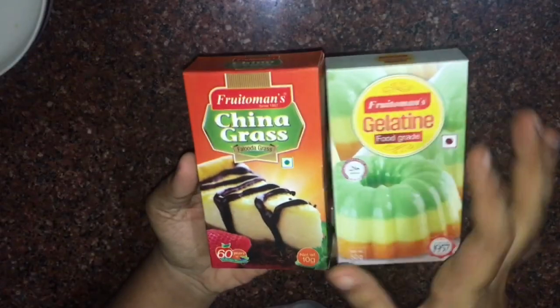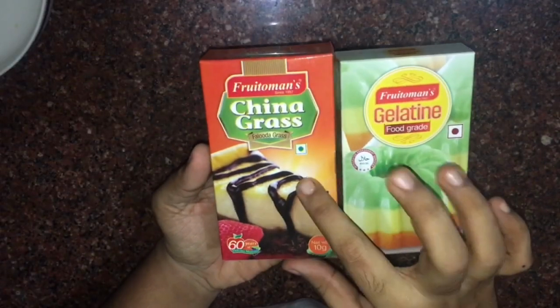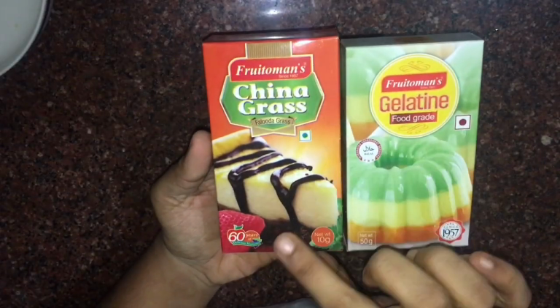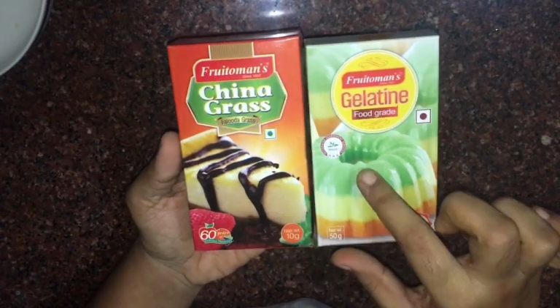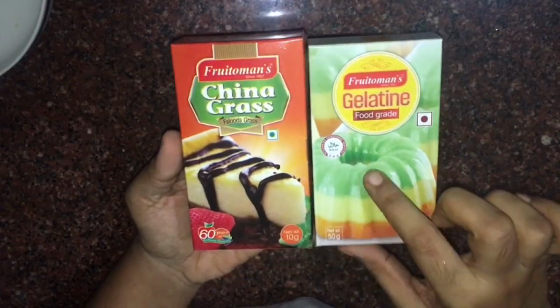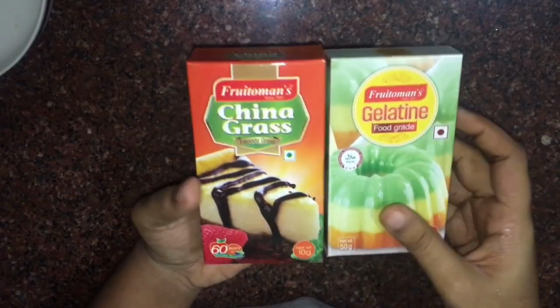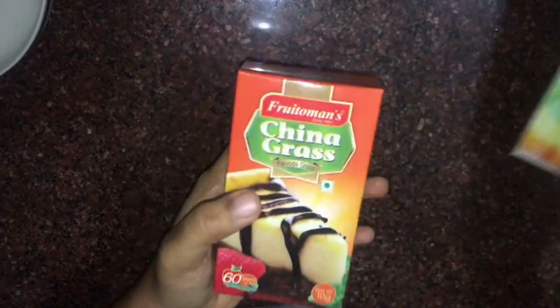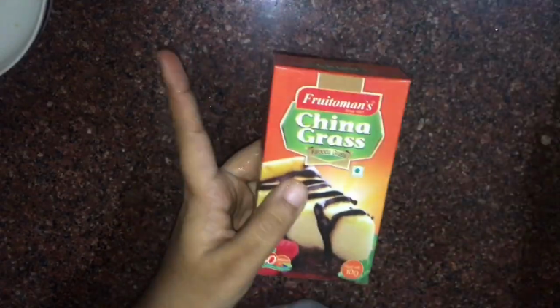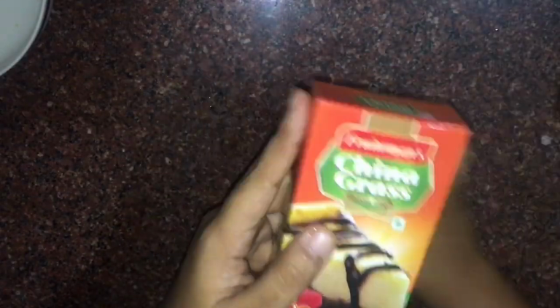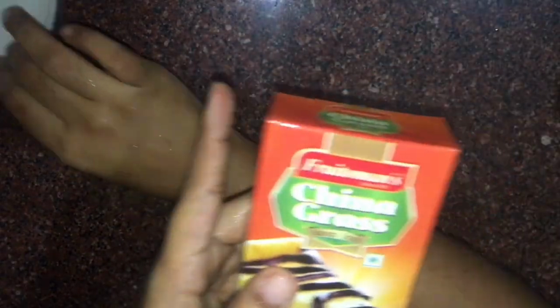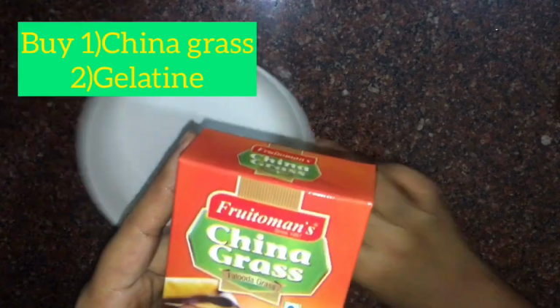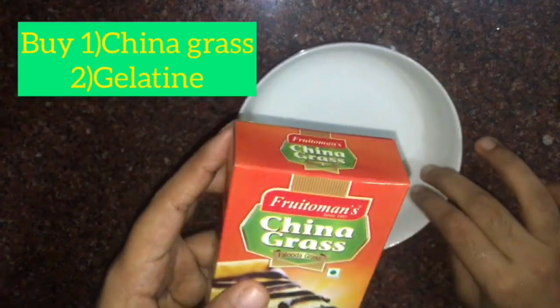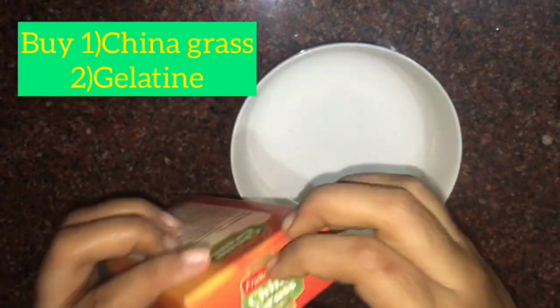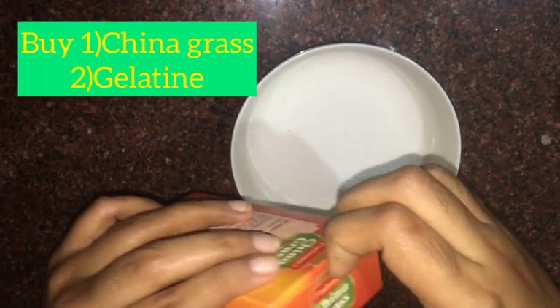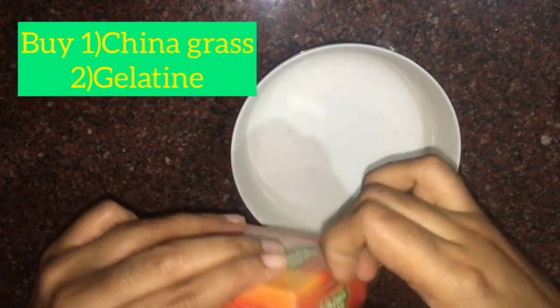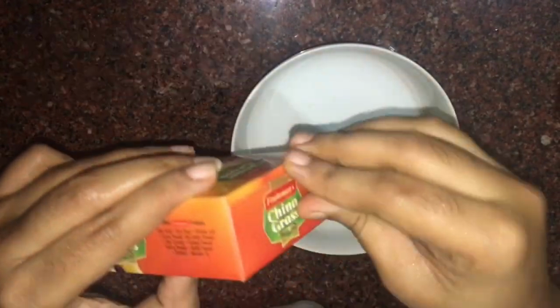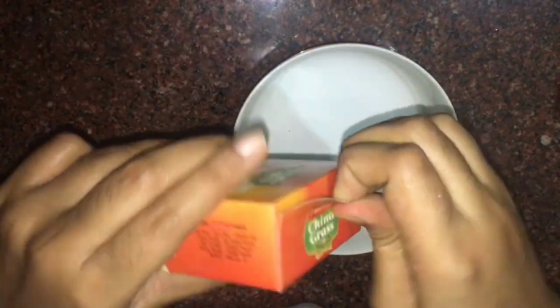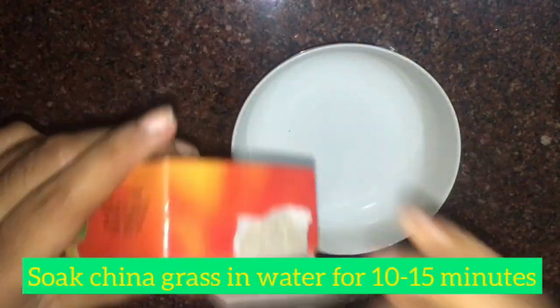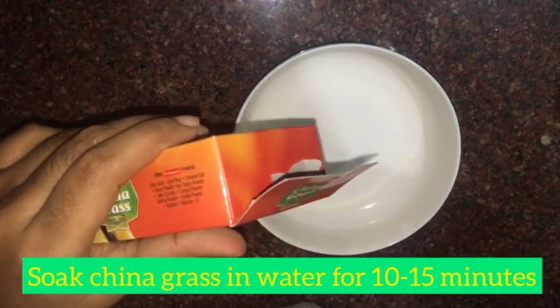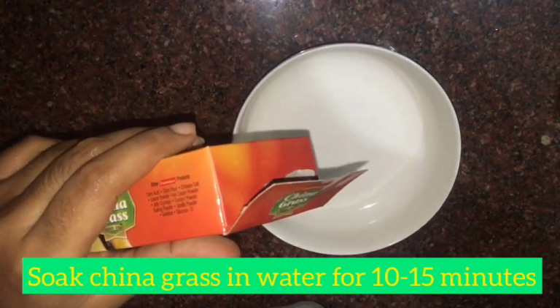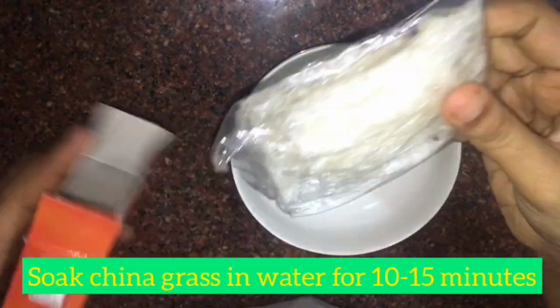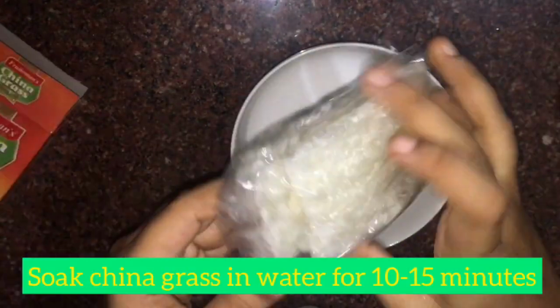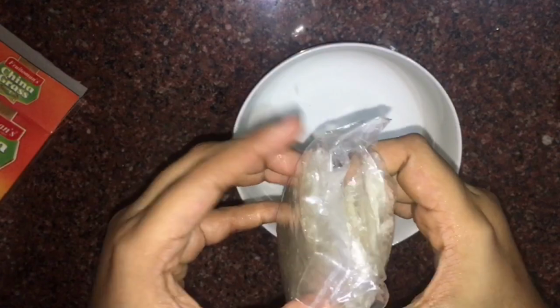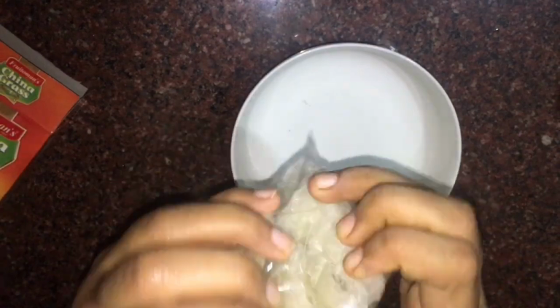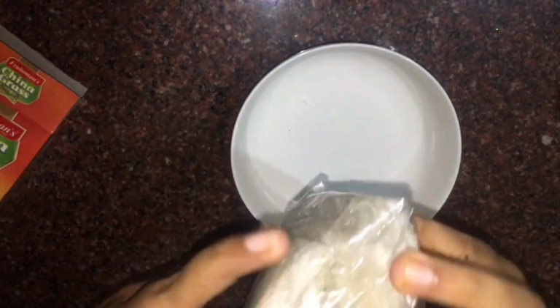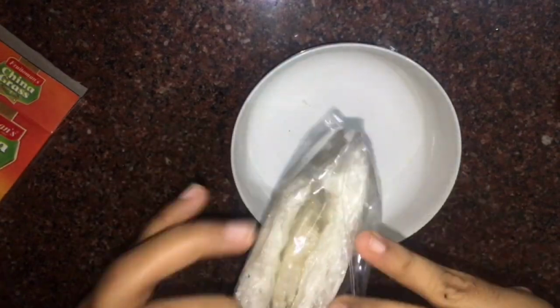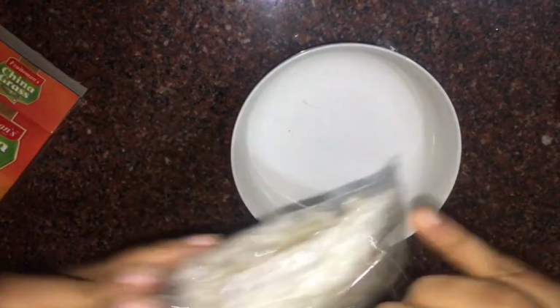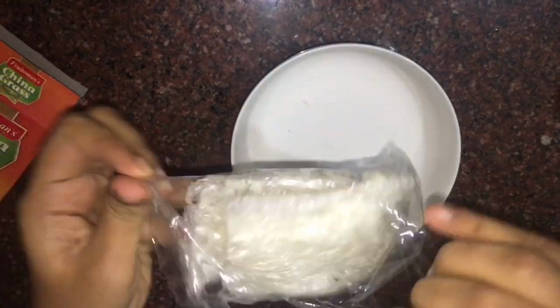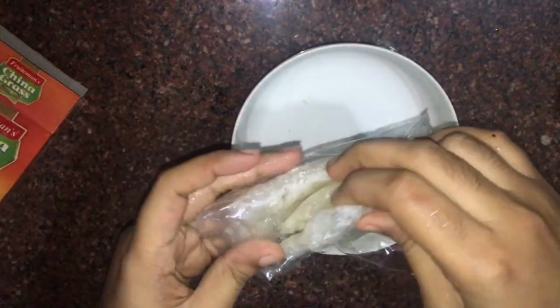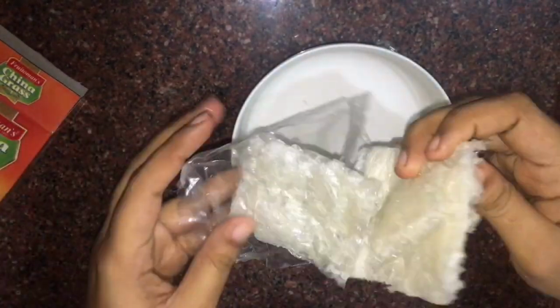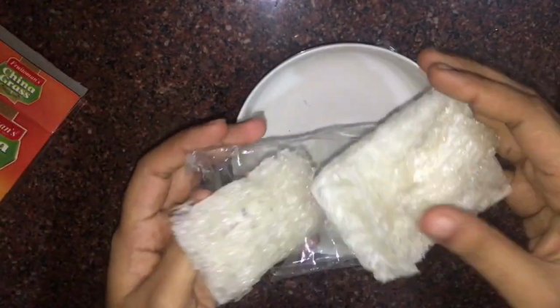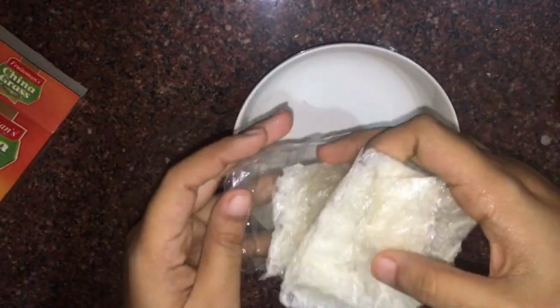We want to add china grass. It is so cute. This is how we are making it. I will add 10 grams.